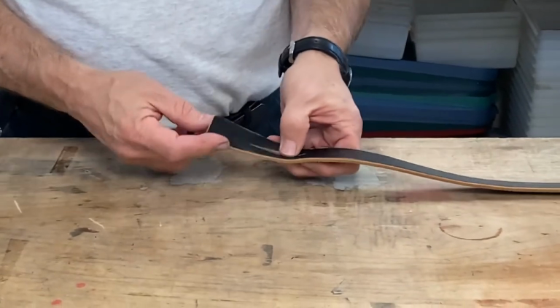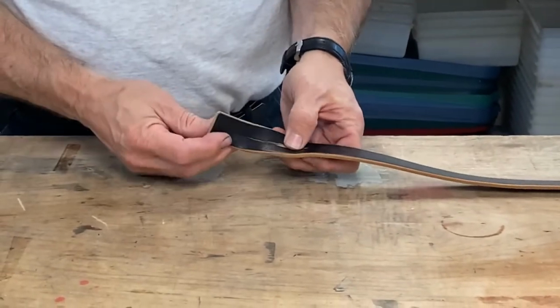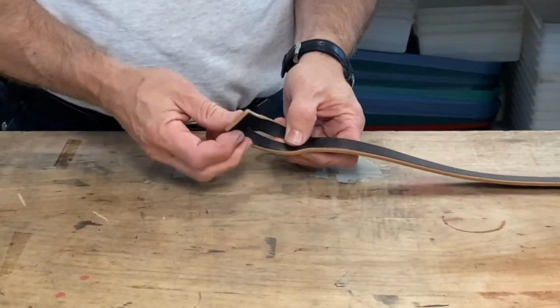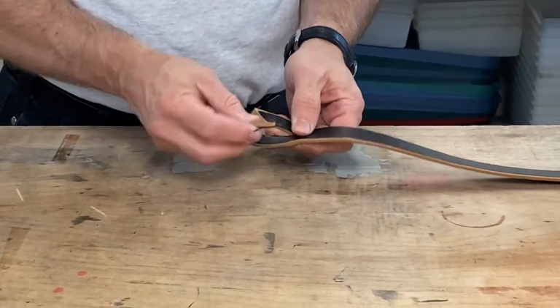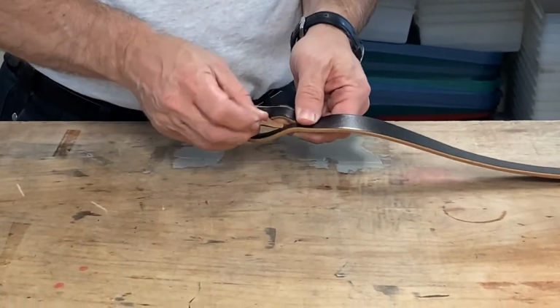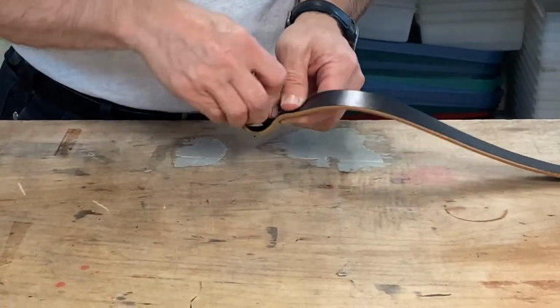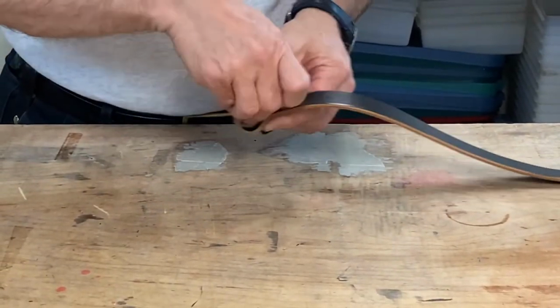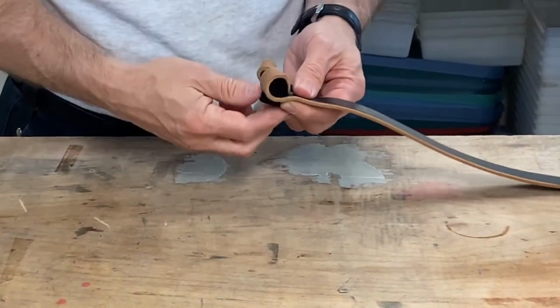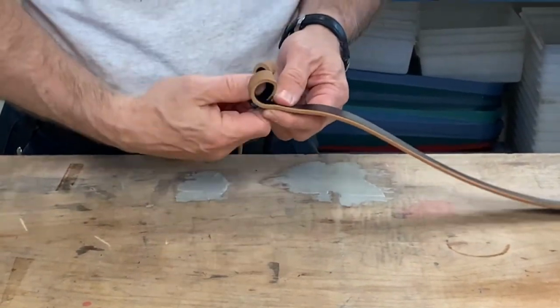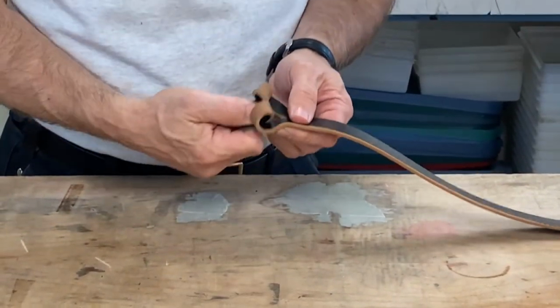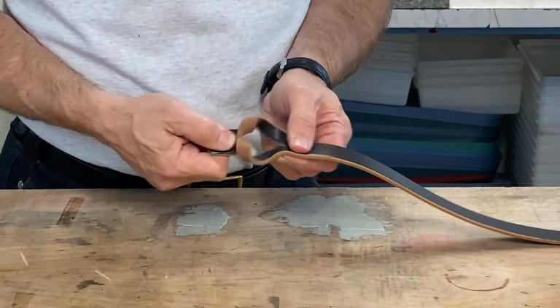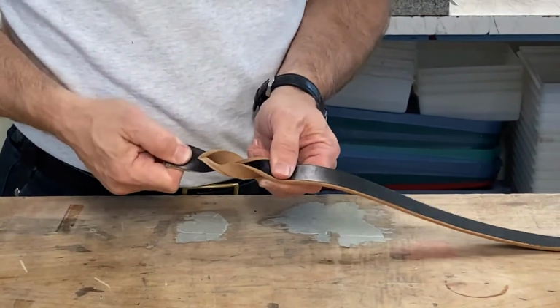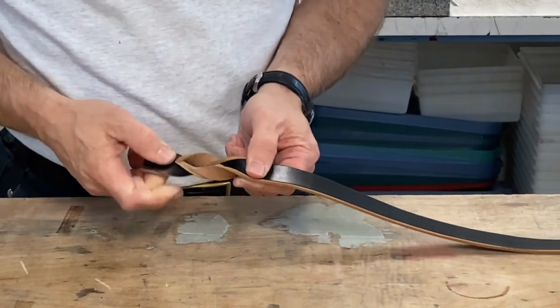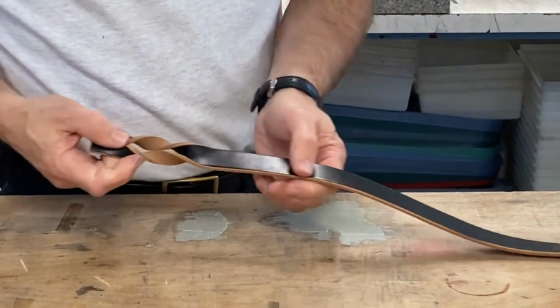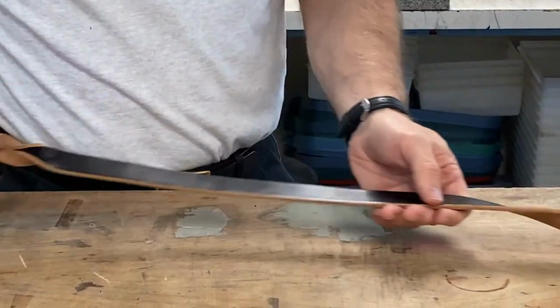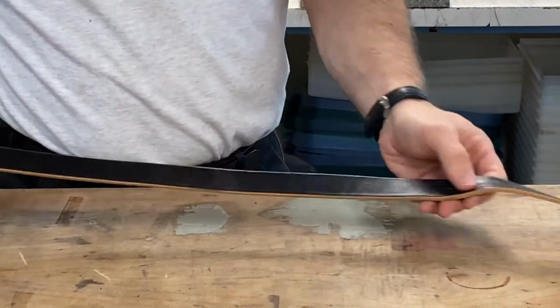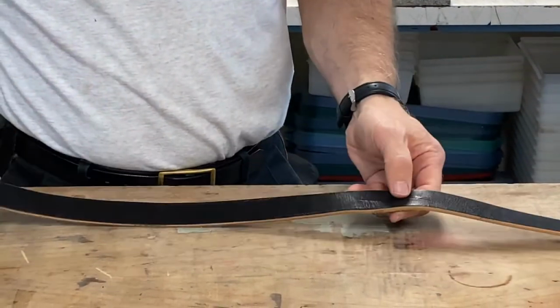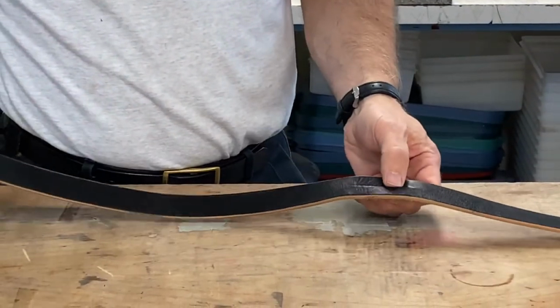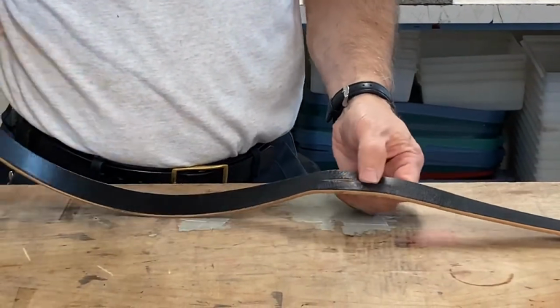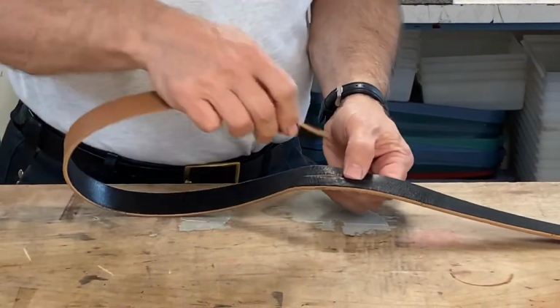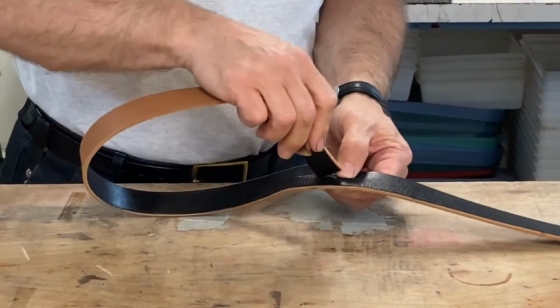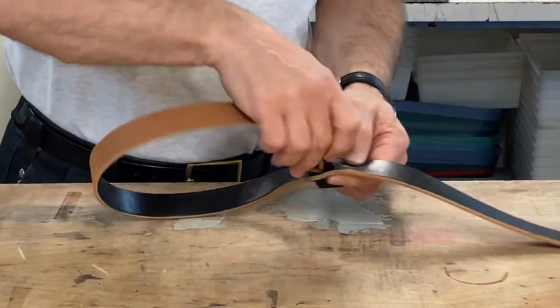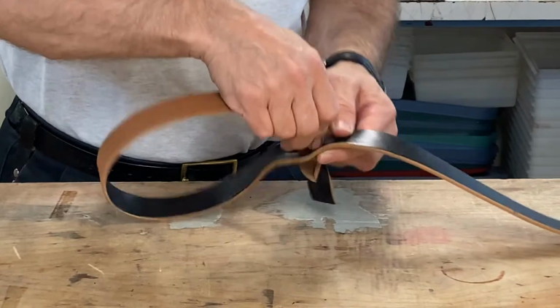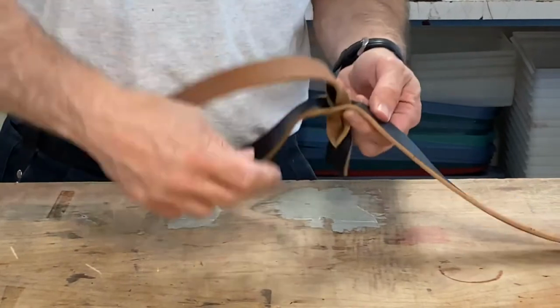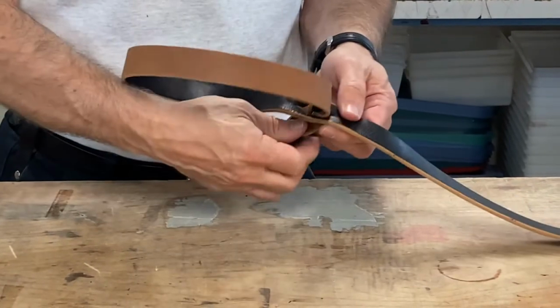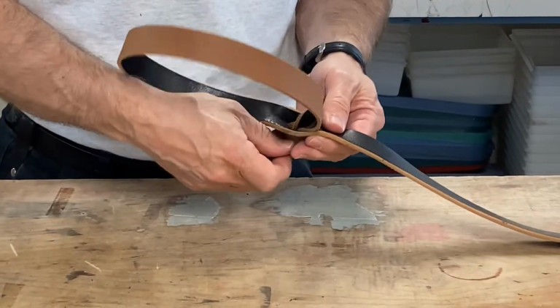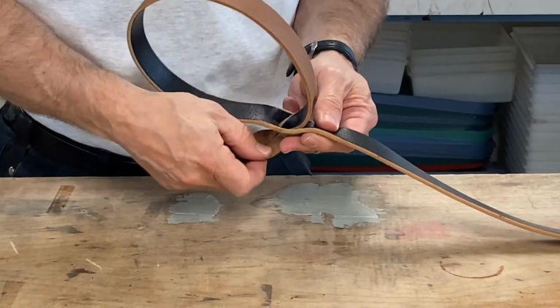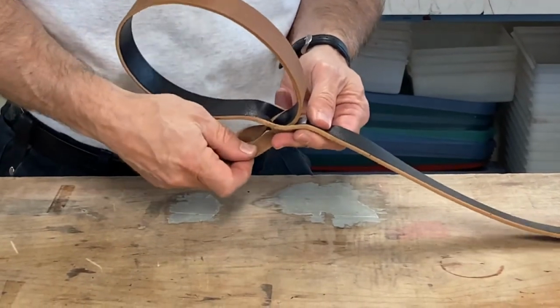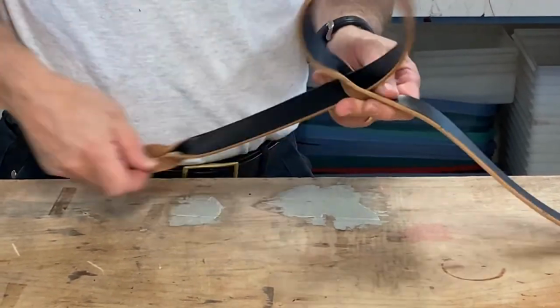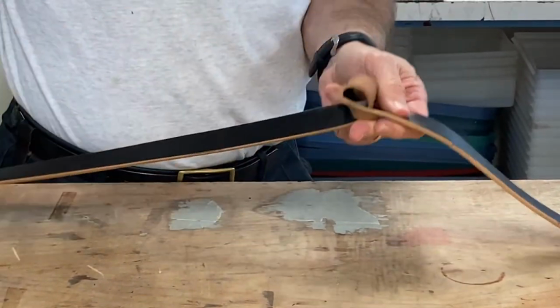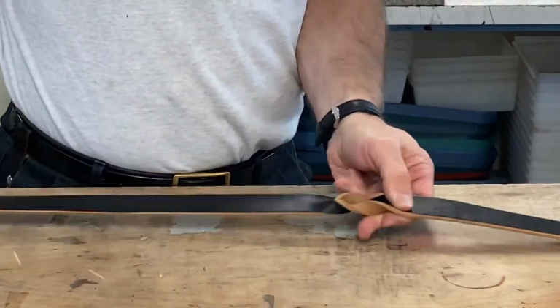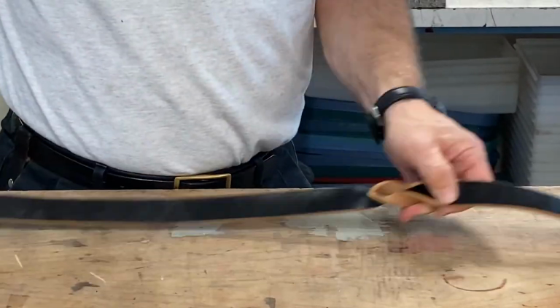I take my end of the leash, put it through the grain side of the slot, pull it tight, go to the second slot, take my end to the grain side — the finished side — and pull it snug.